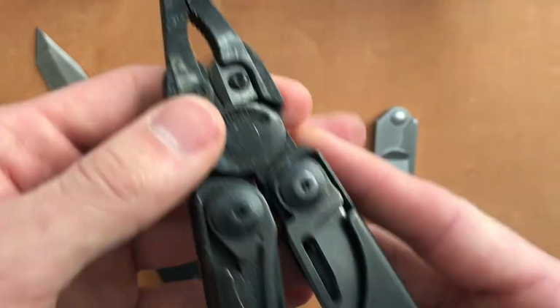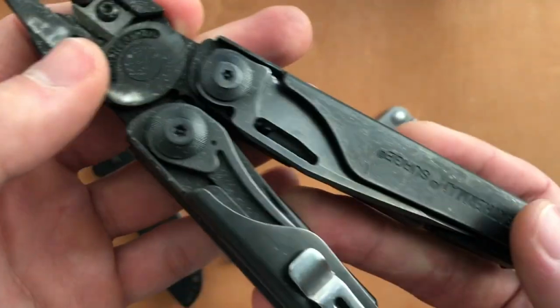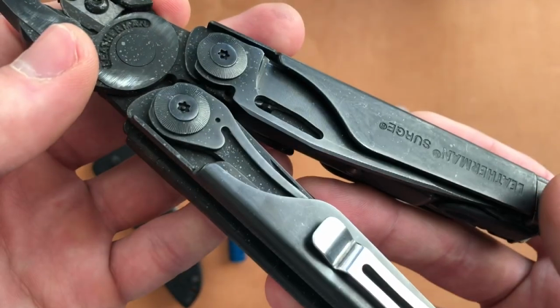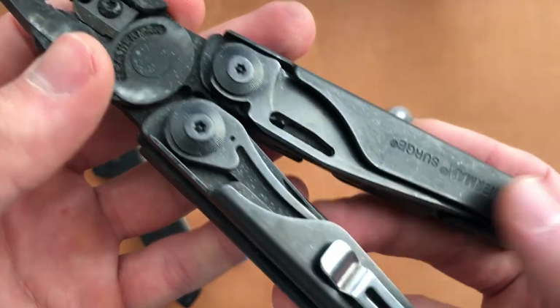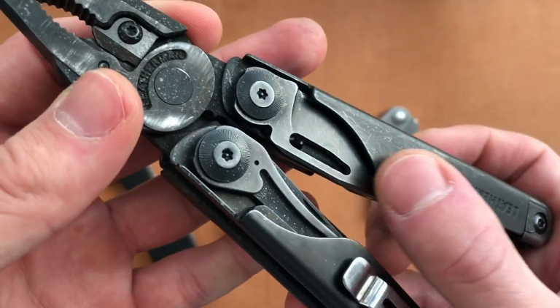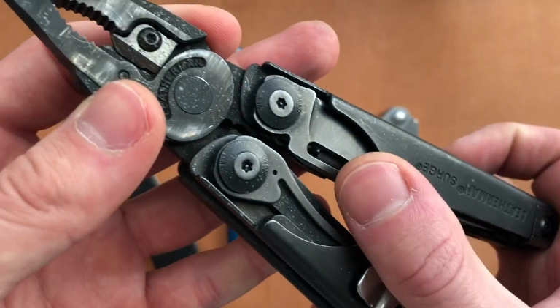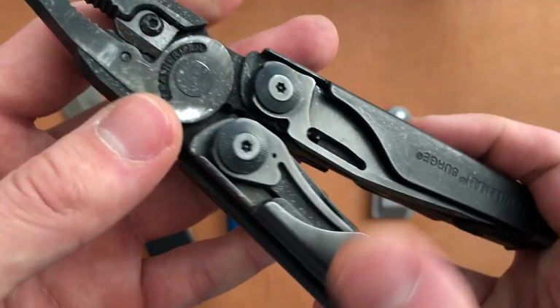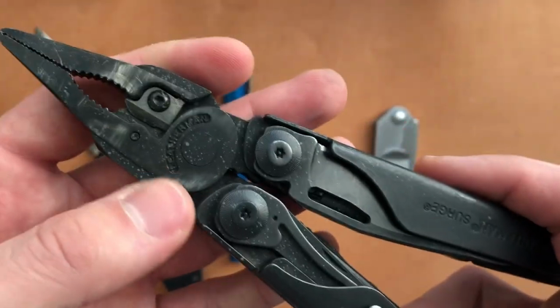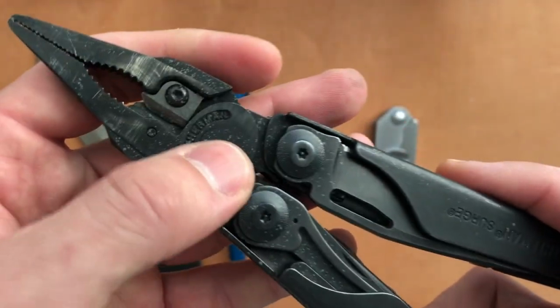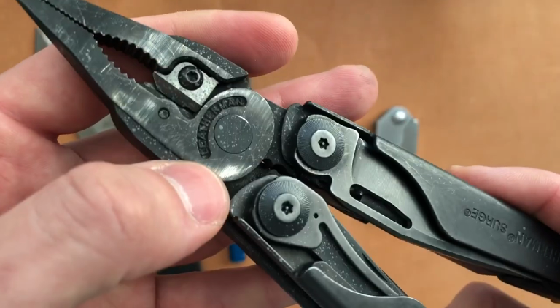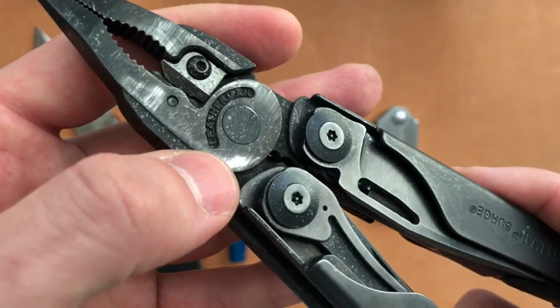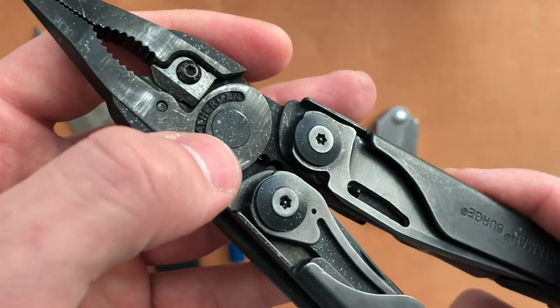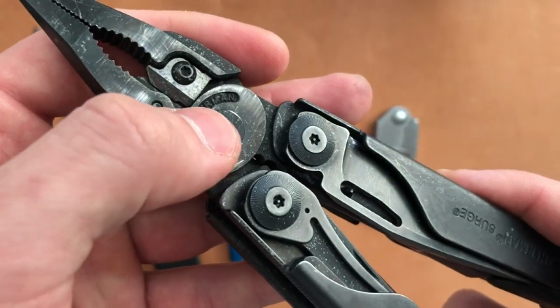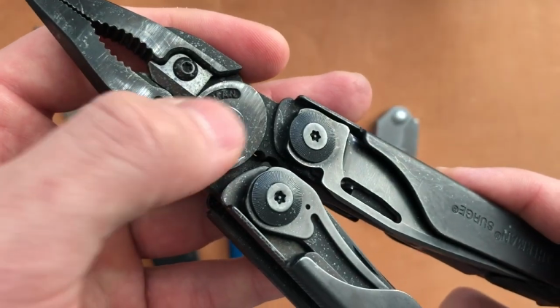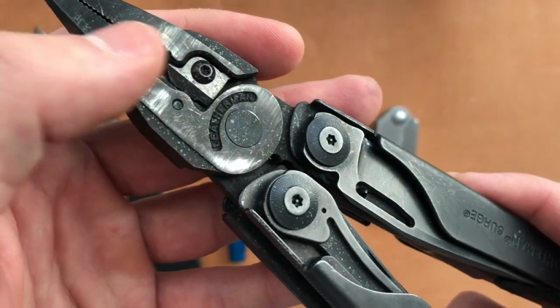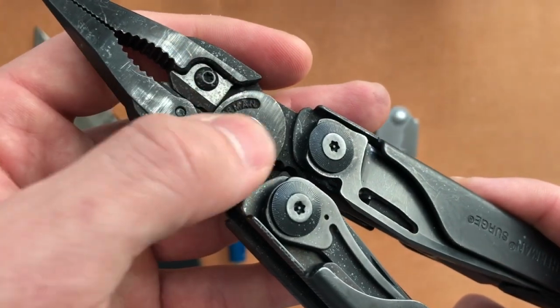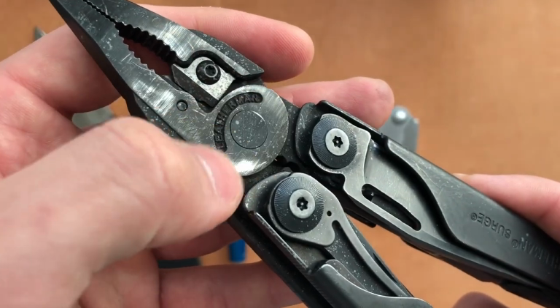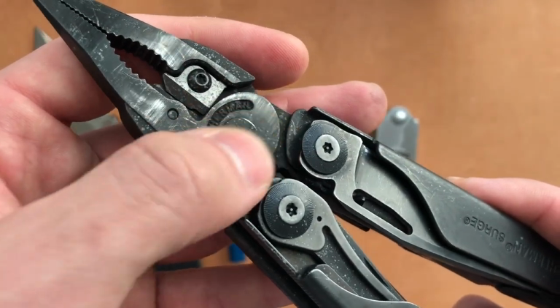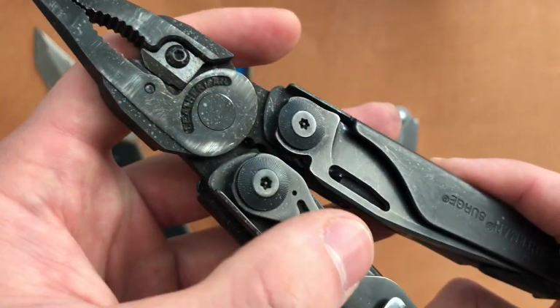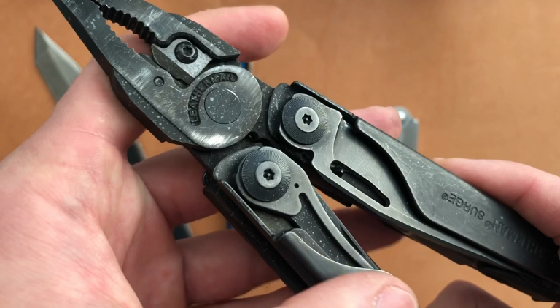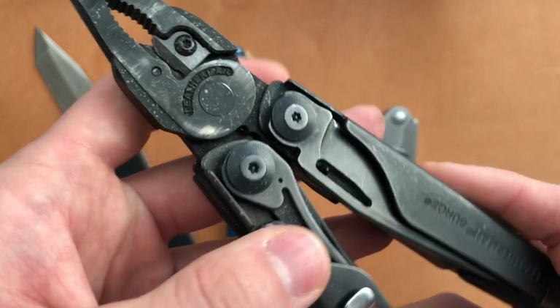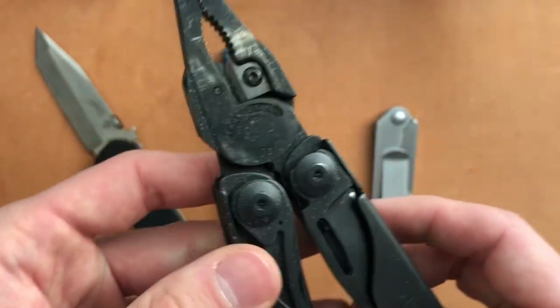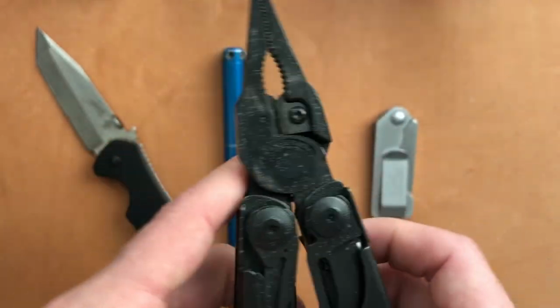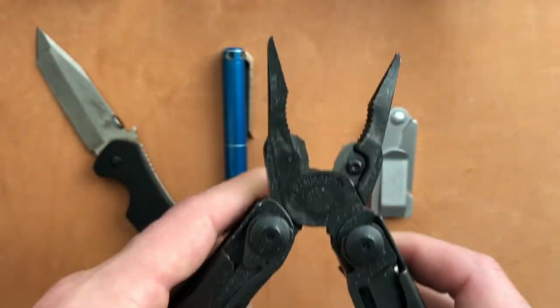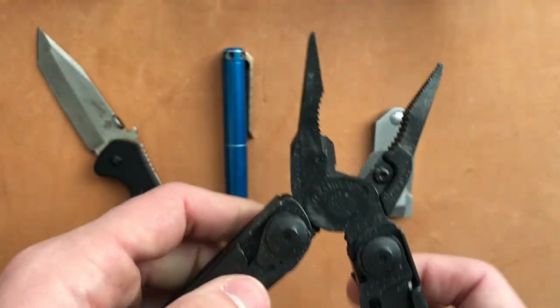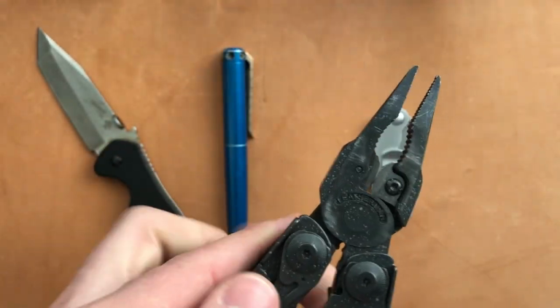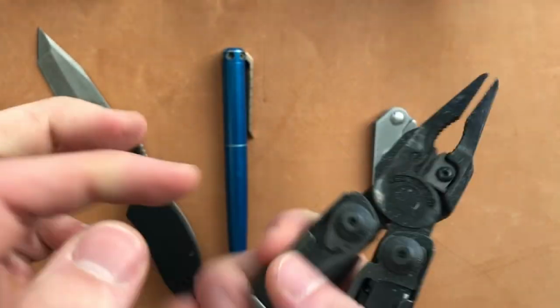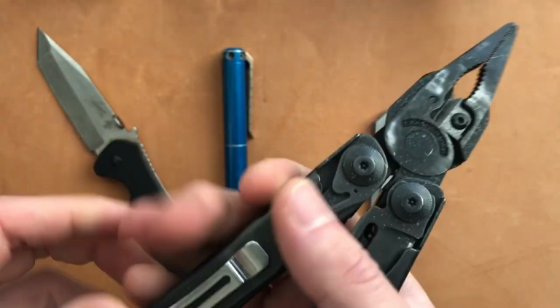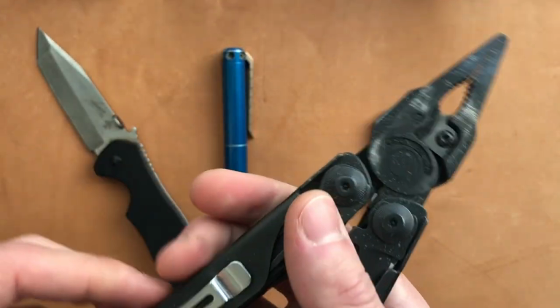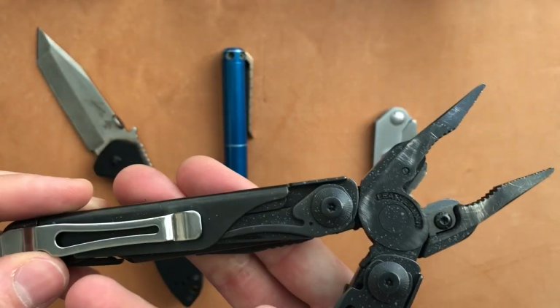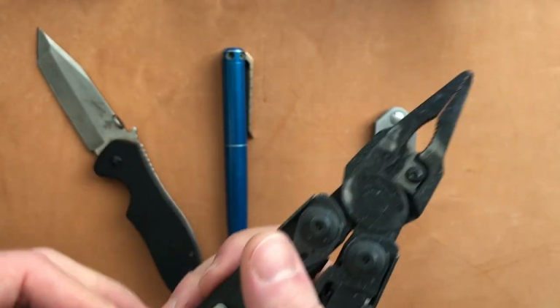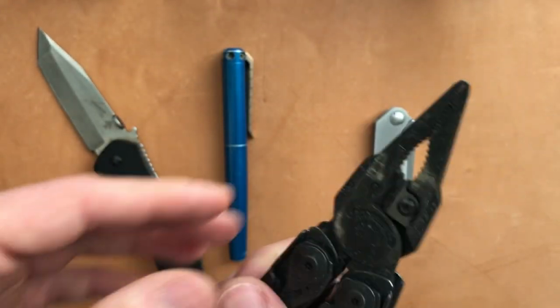There is some staining — you can see bluish-gray staining on here. That is actually a wood stain. That was from a different project.